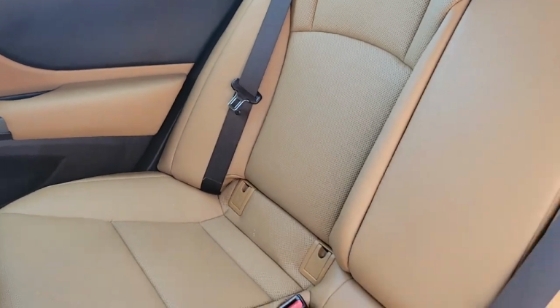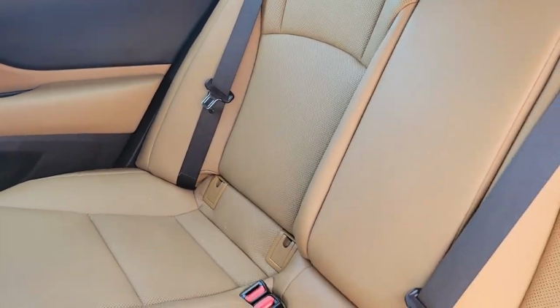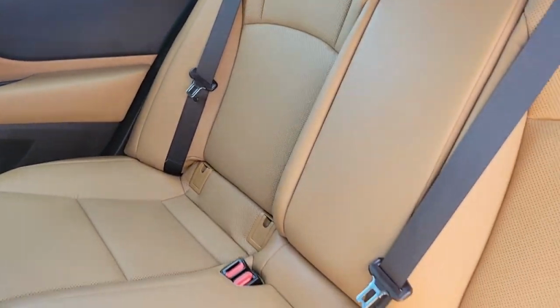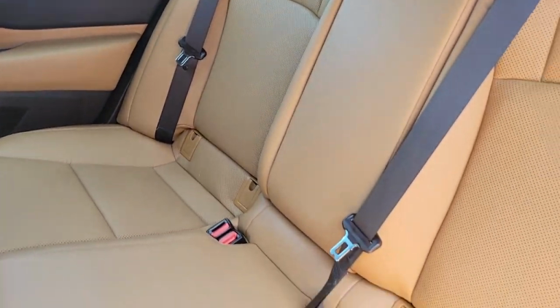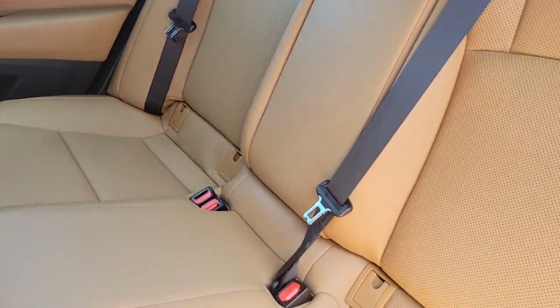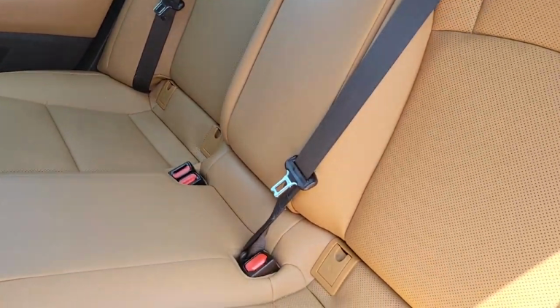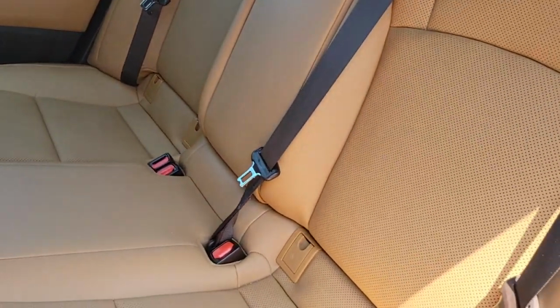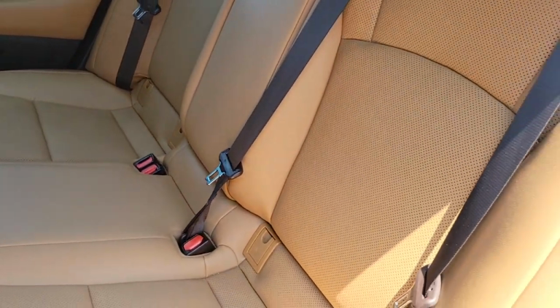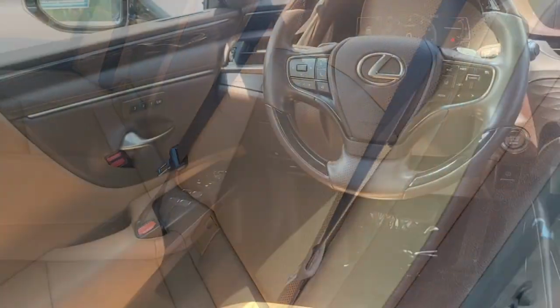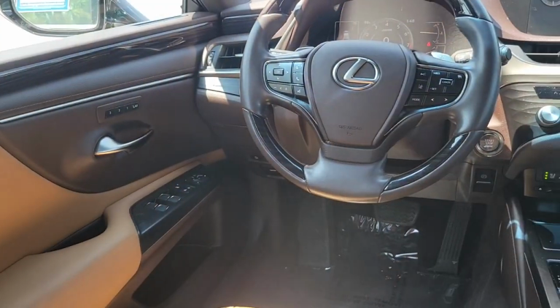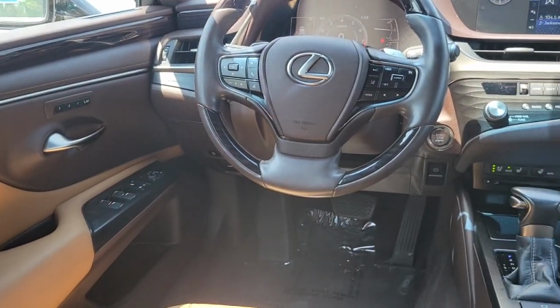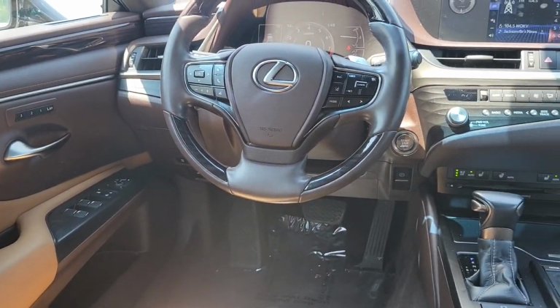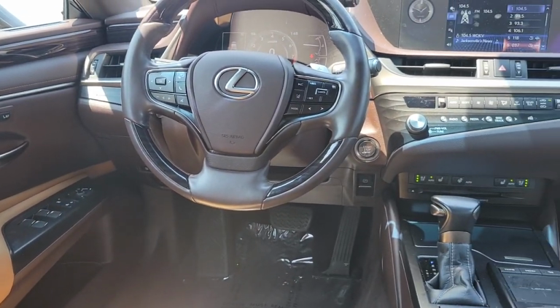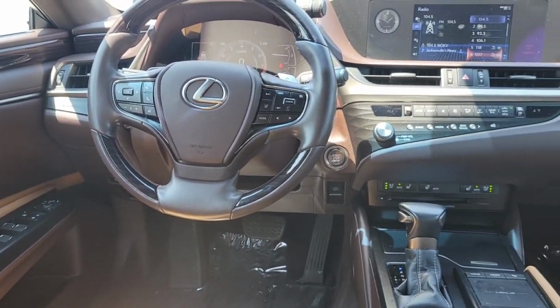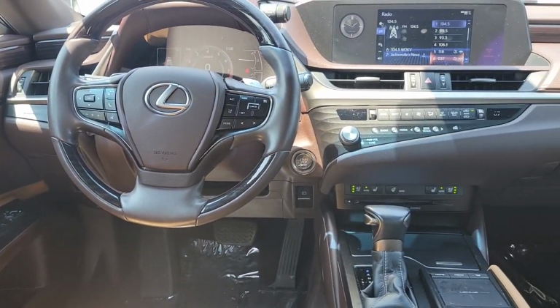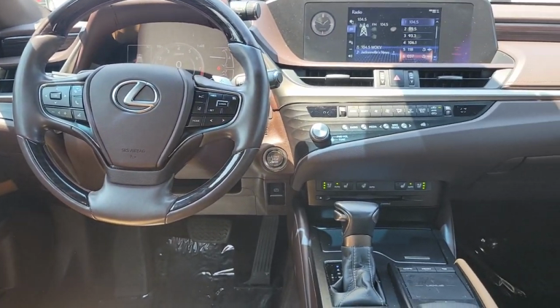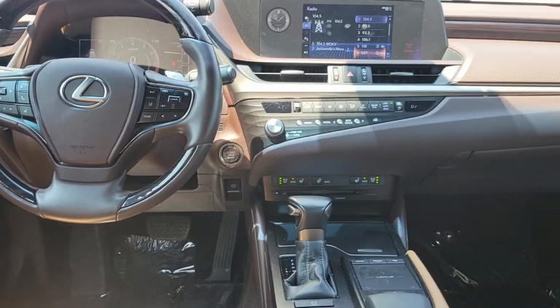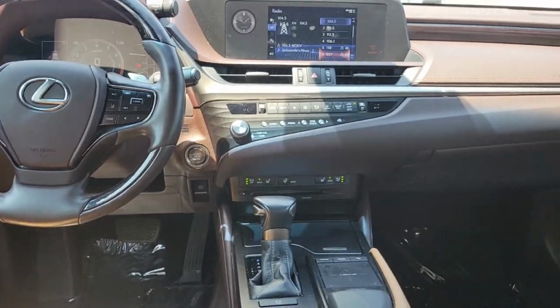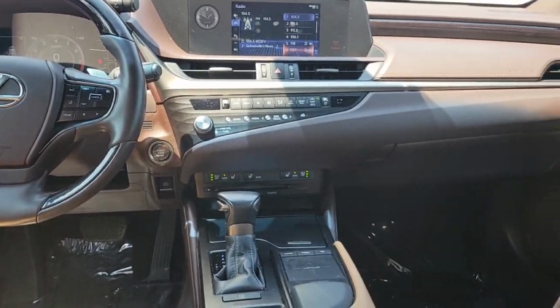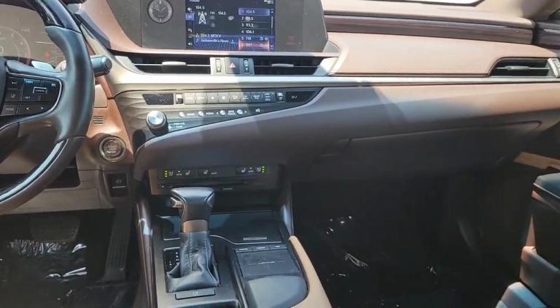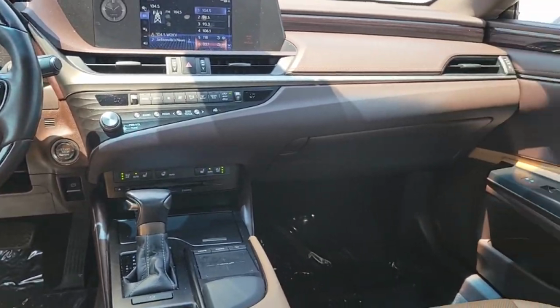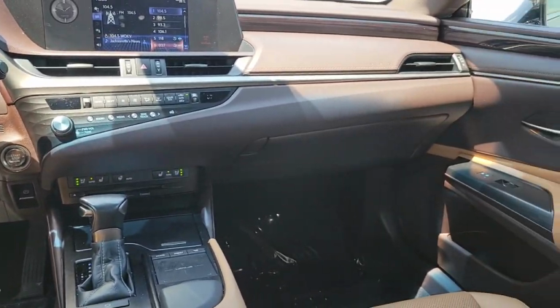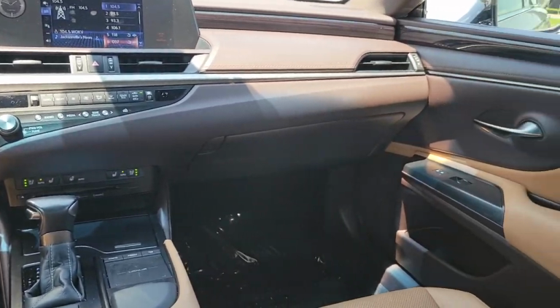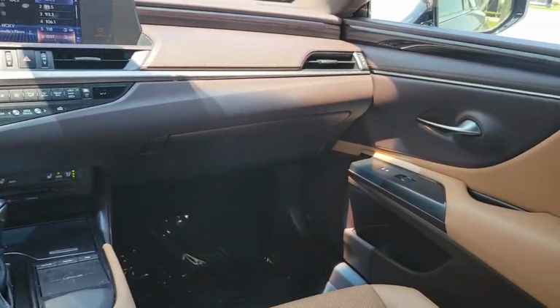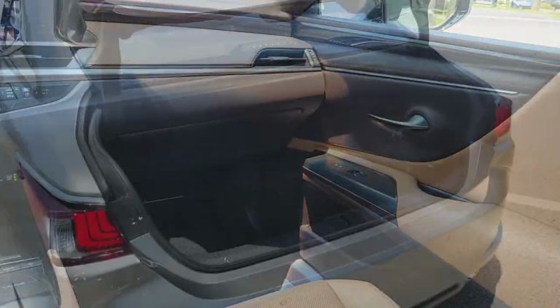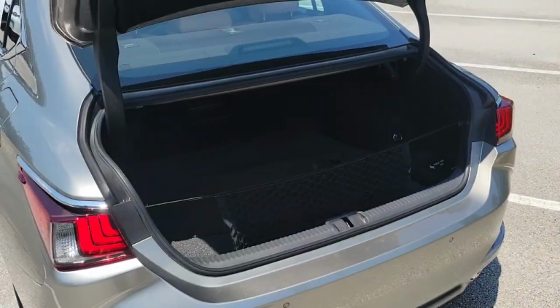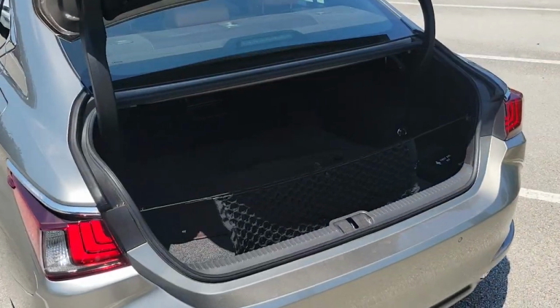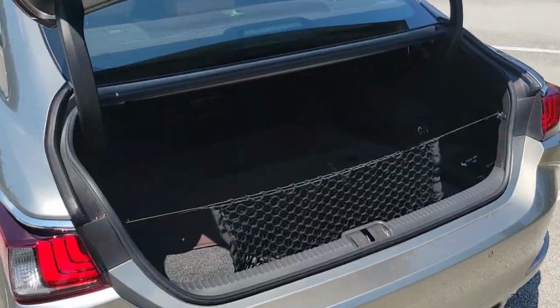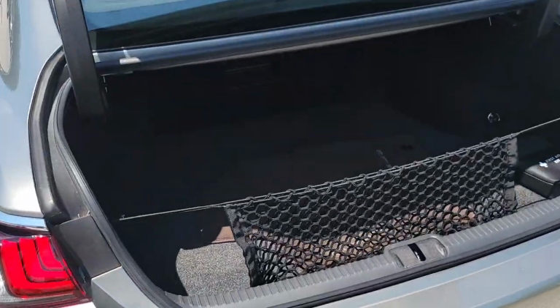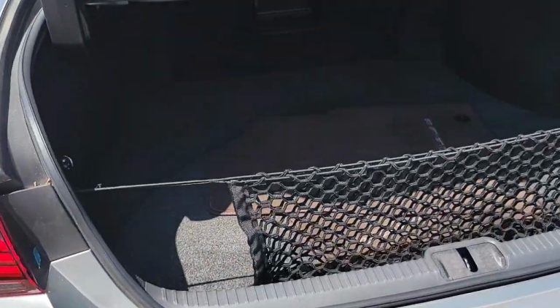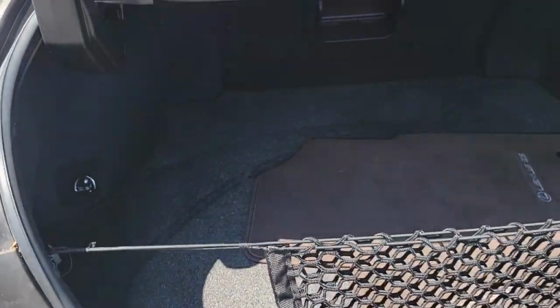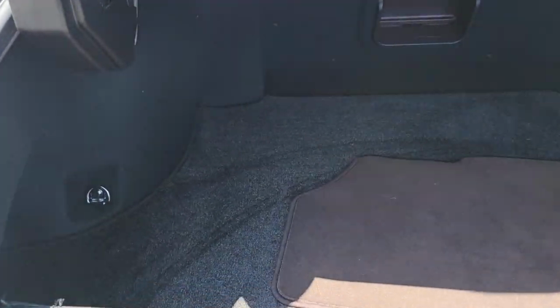This vehicle comes with an abundance of safety features including the pre-collision system, dynamic radar cruise control, lane departure alert with steering assist, and intelligent high beams.